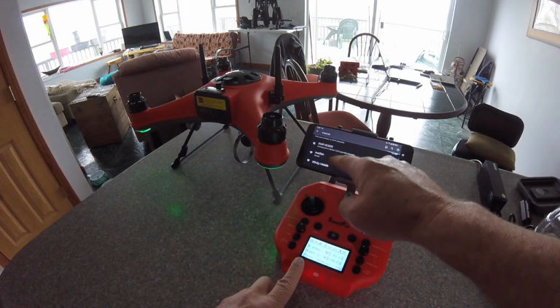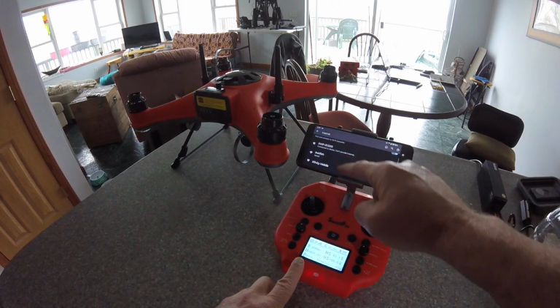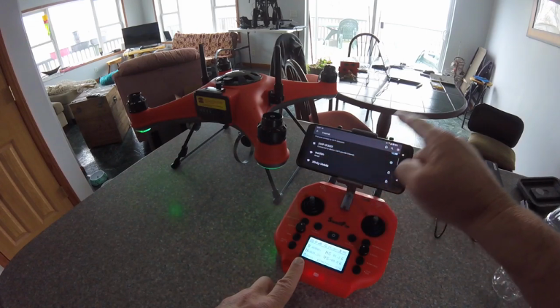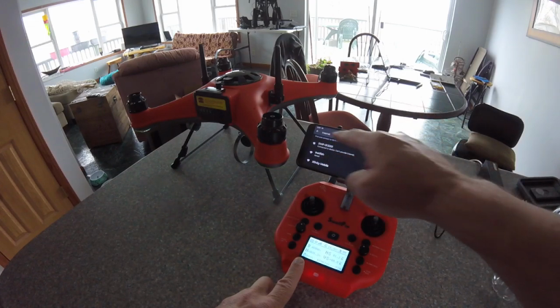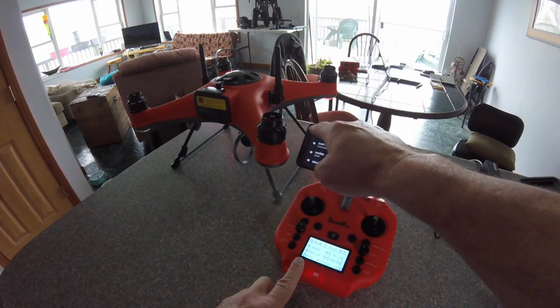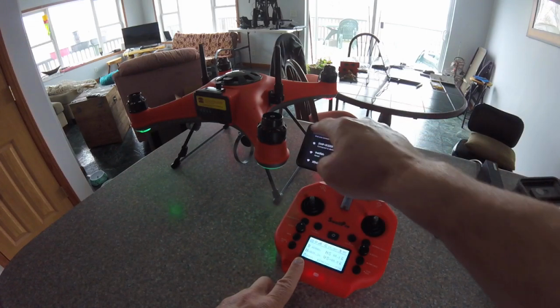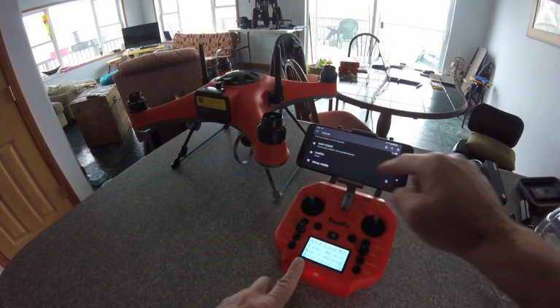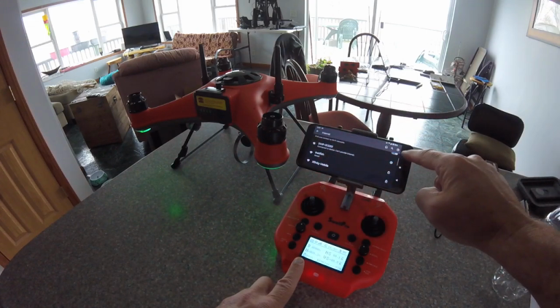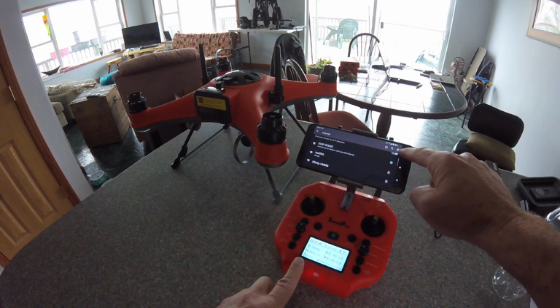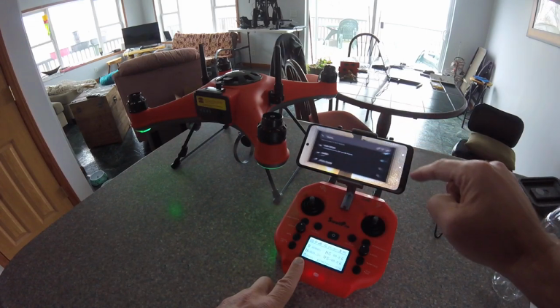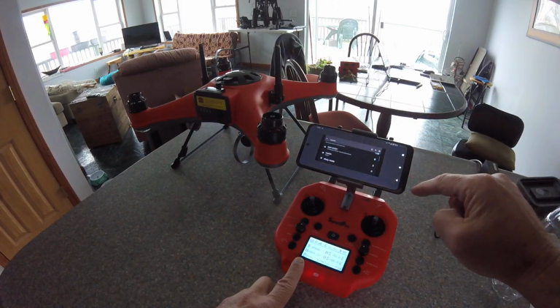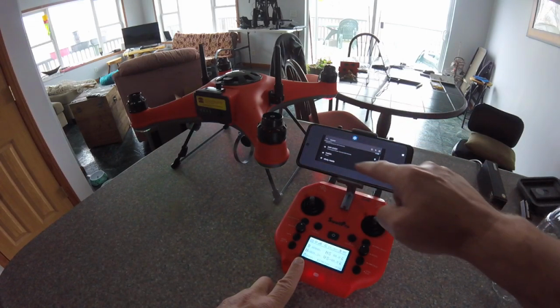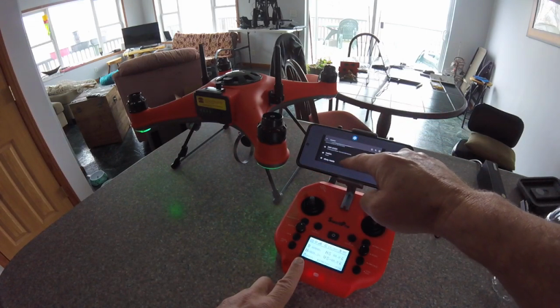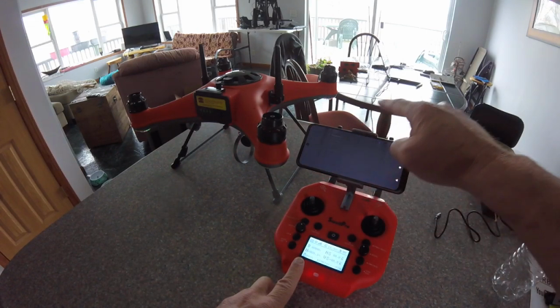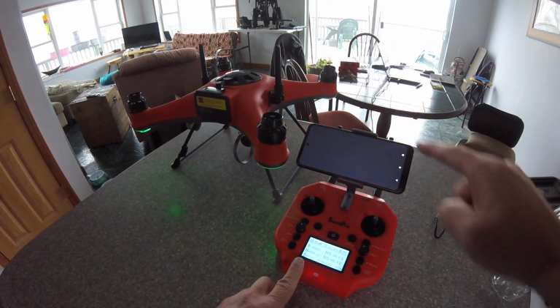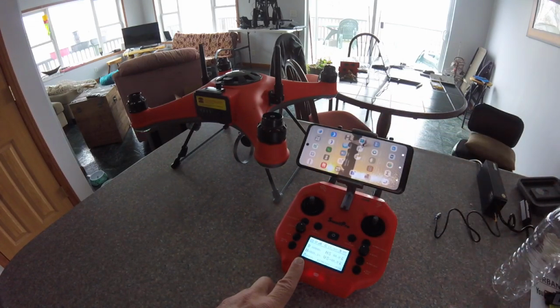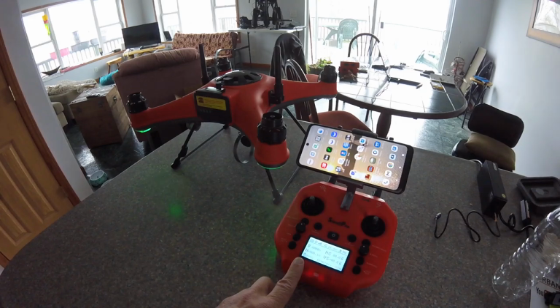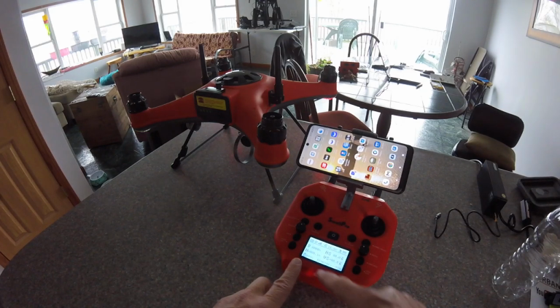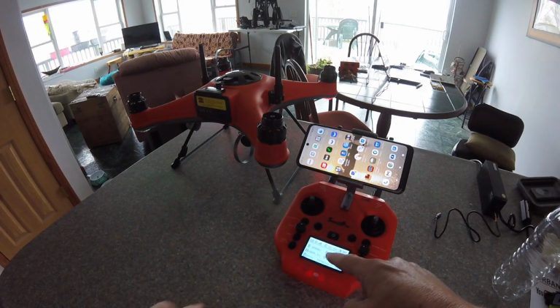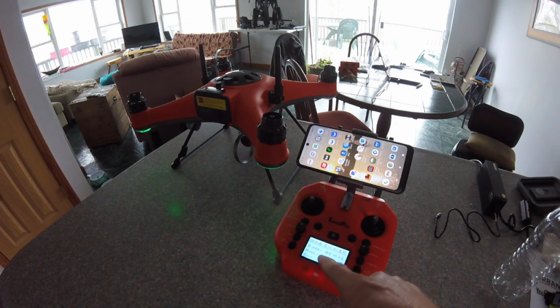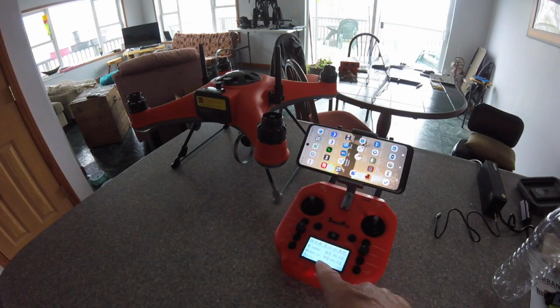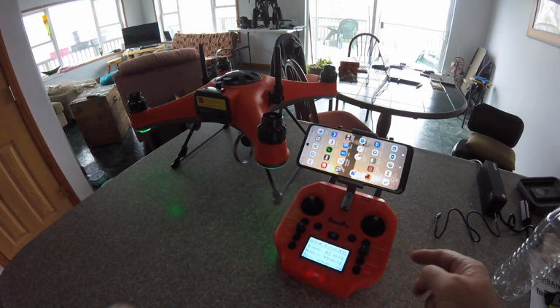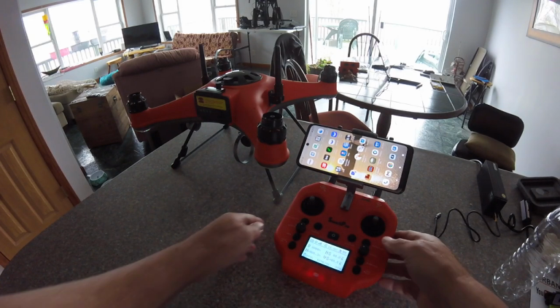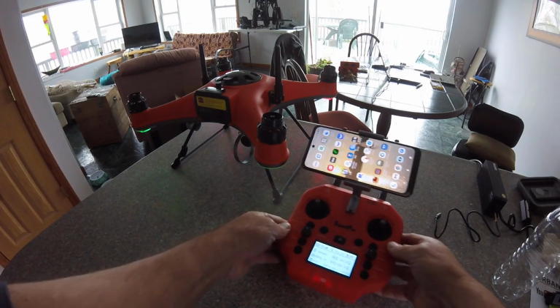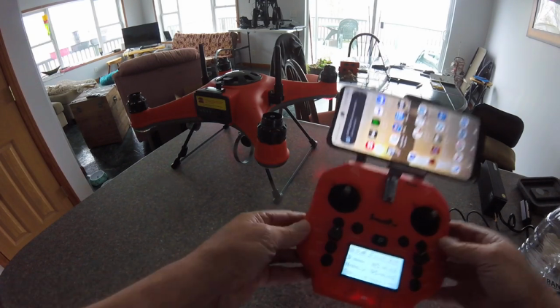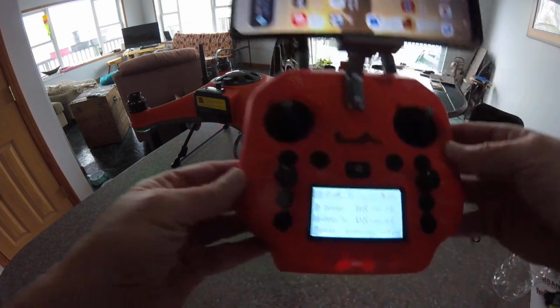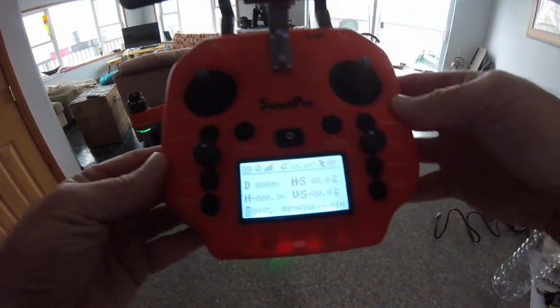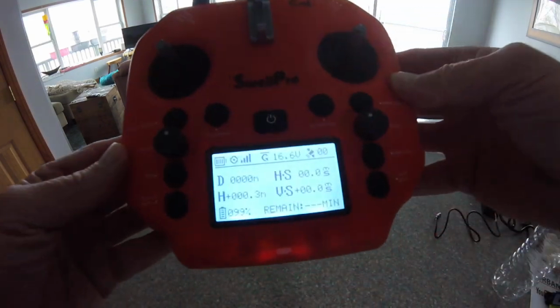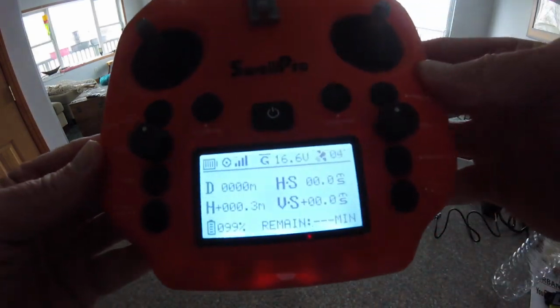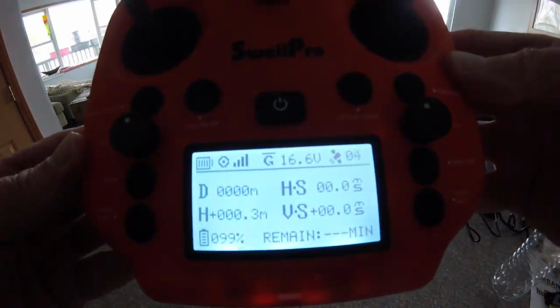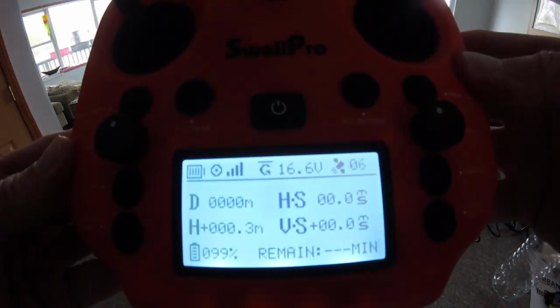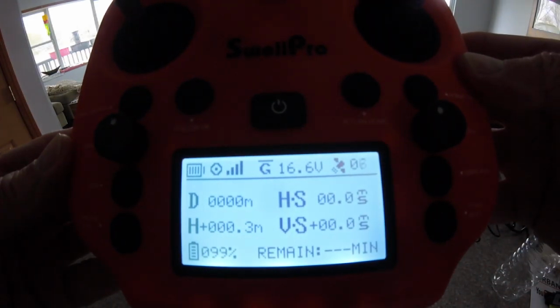It says connected, which is fine. Get back out of that. You can see your screen down here shows that it's ready to go.